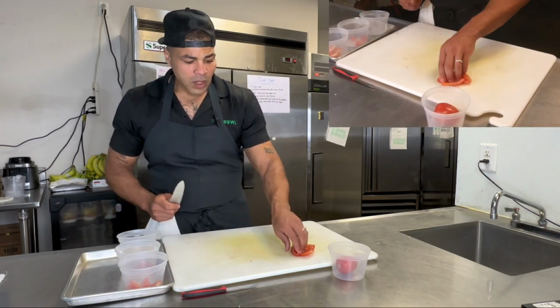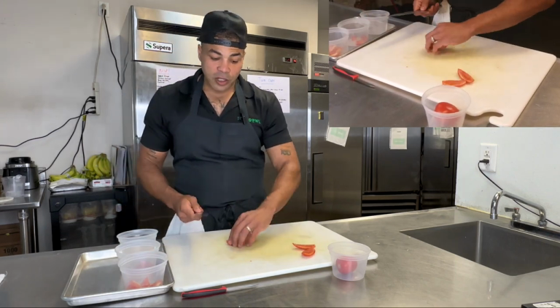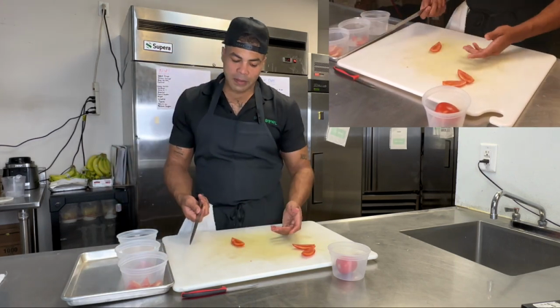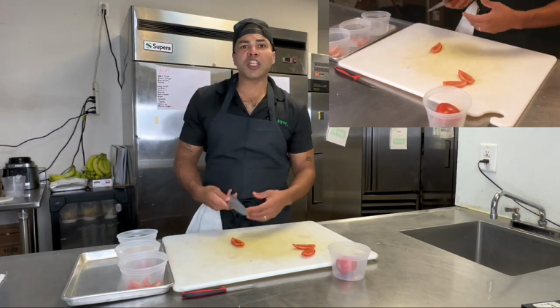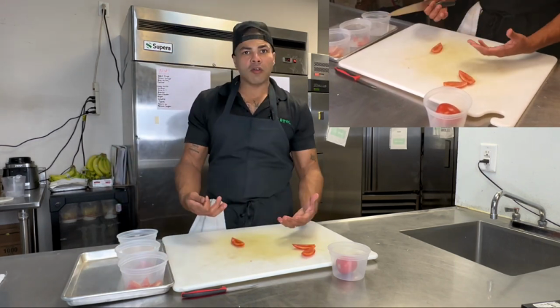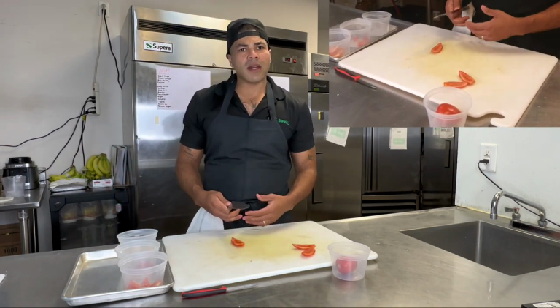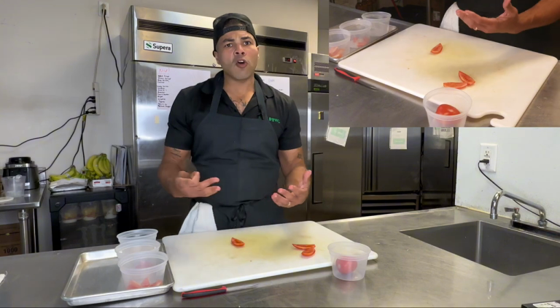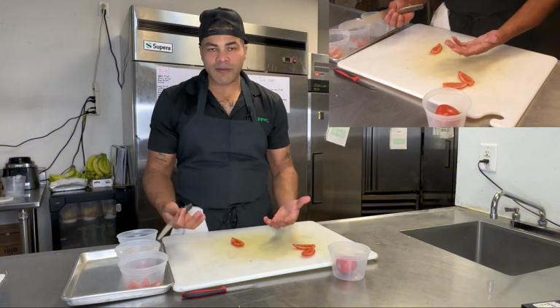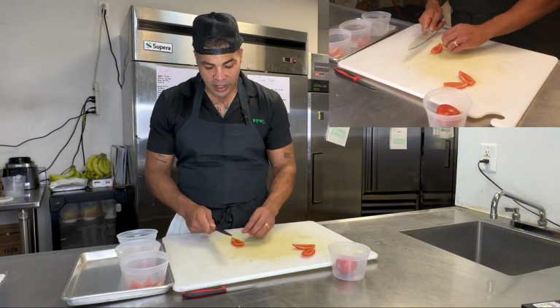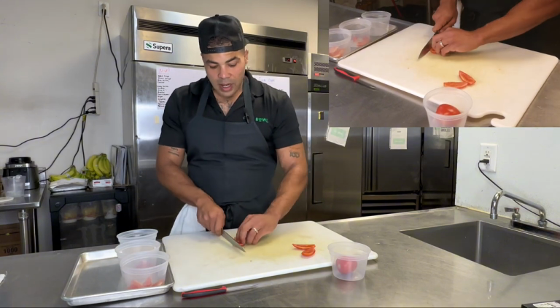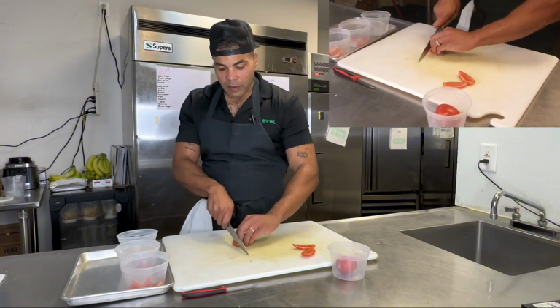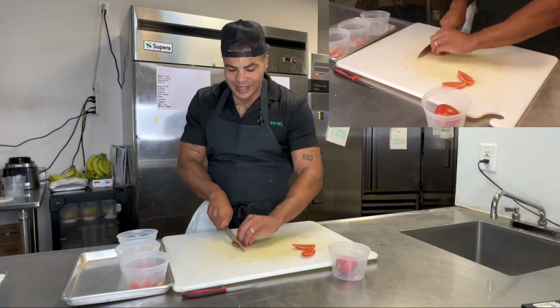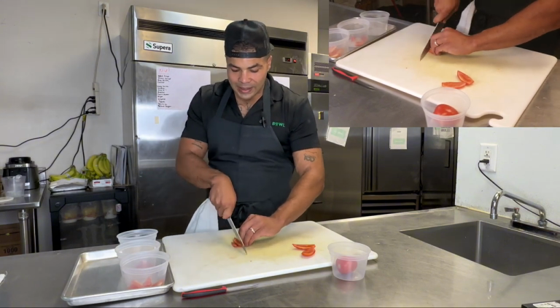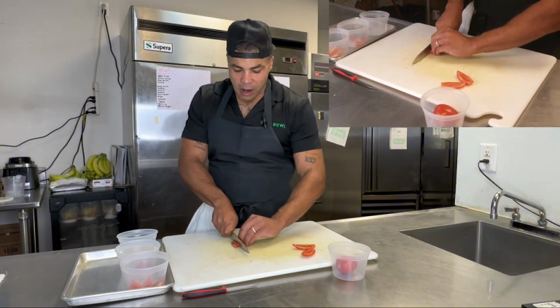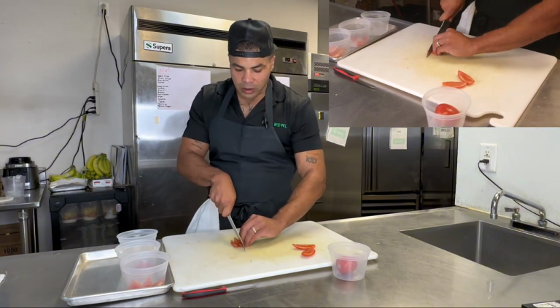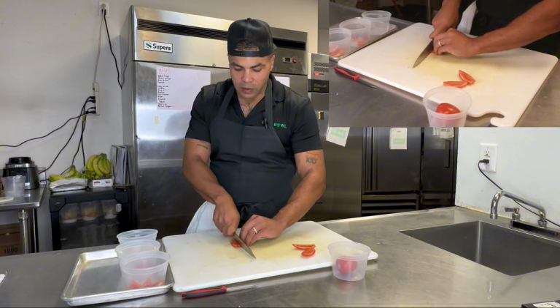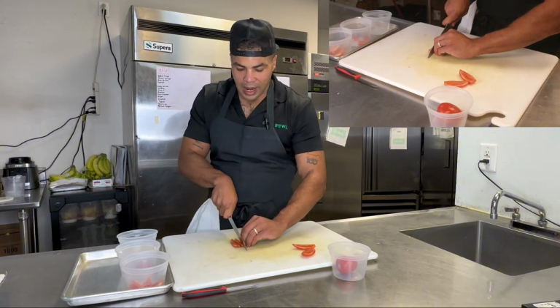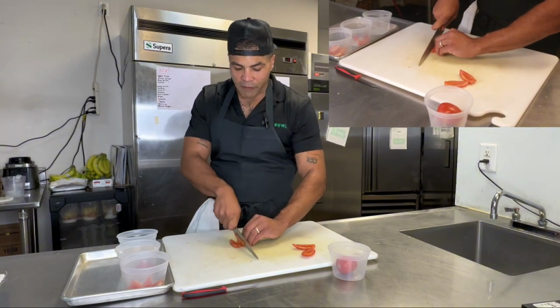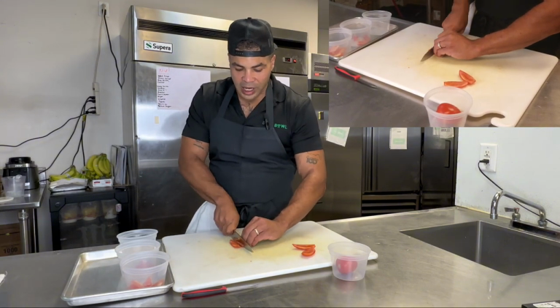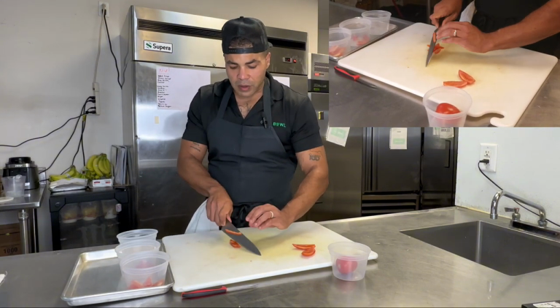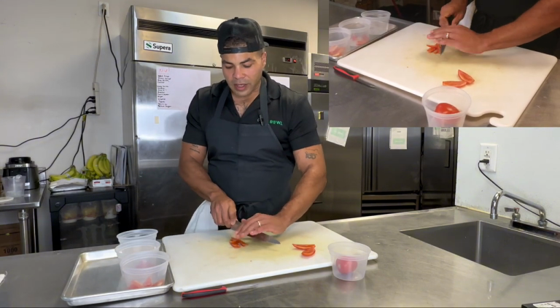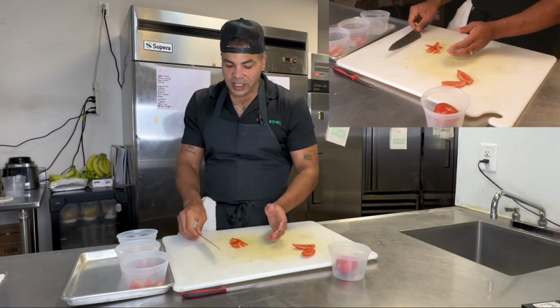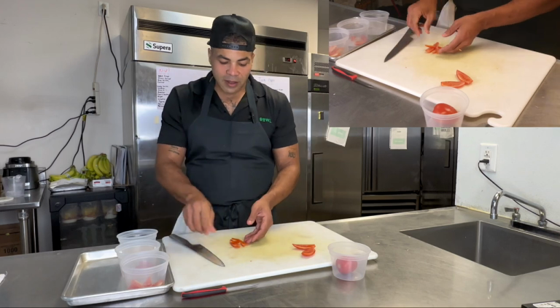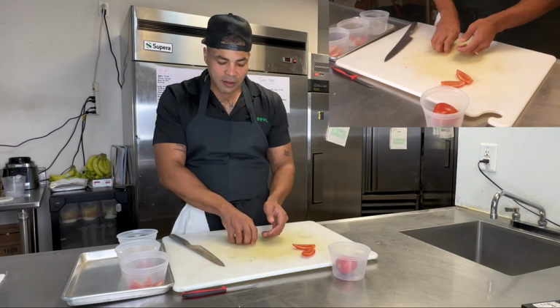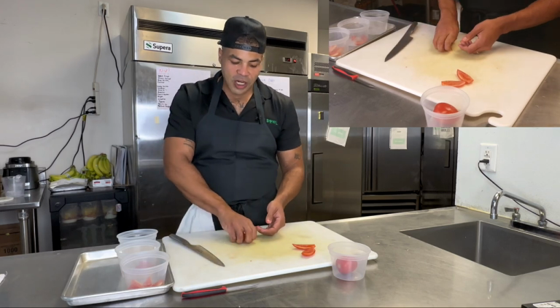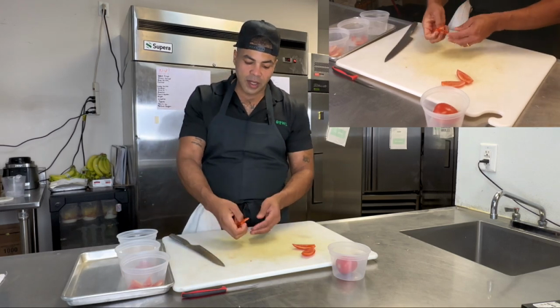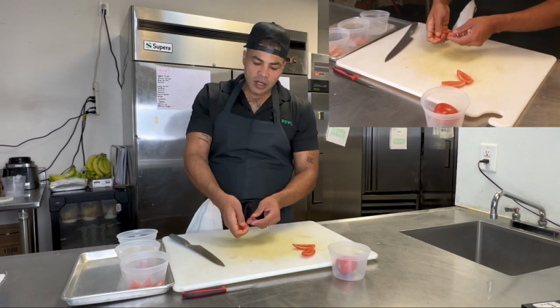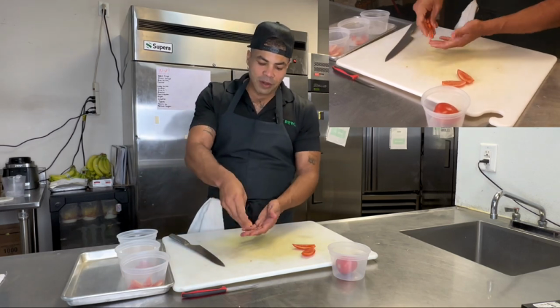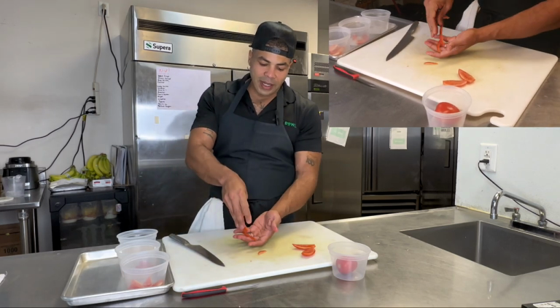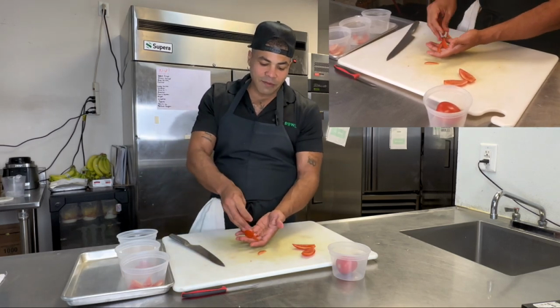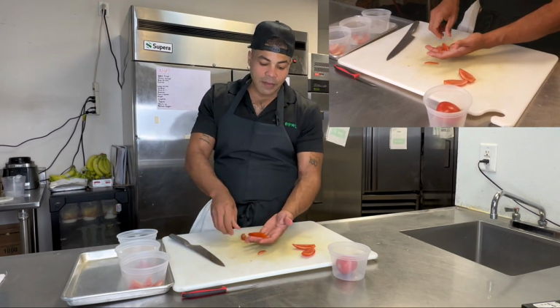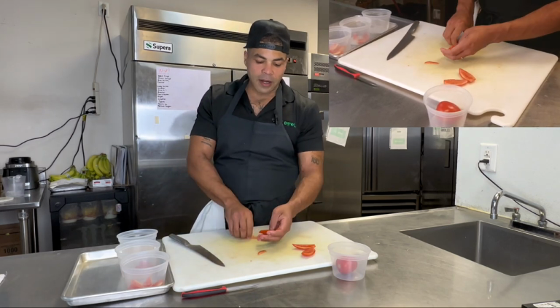If we were going to do maybe a gyro — you're making at-home gyros — we'd maybe slice these down and just top it off on a gyro. You got your nice pita there, you got your gyro meat, put nice slices of tomato on there.